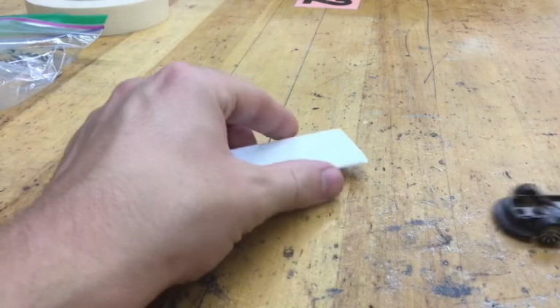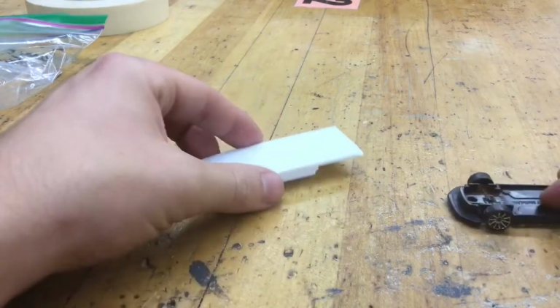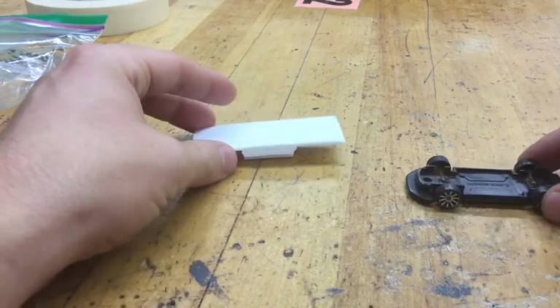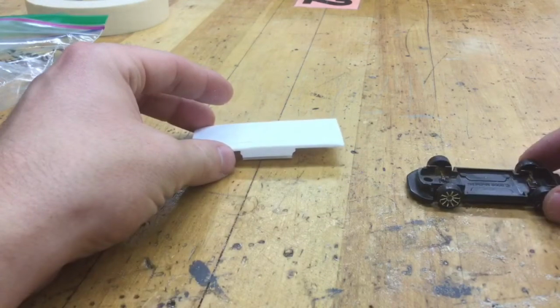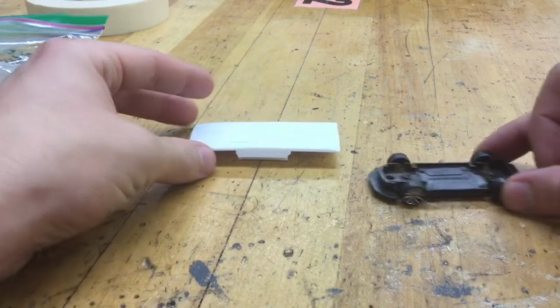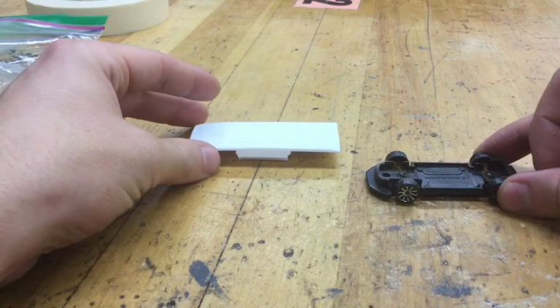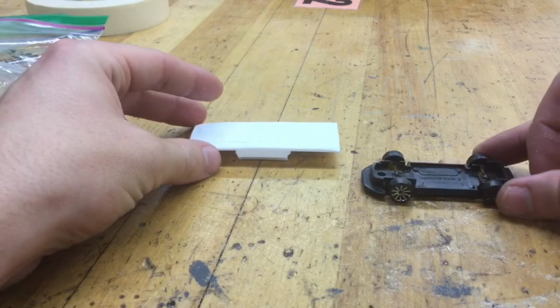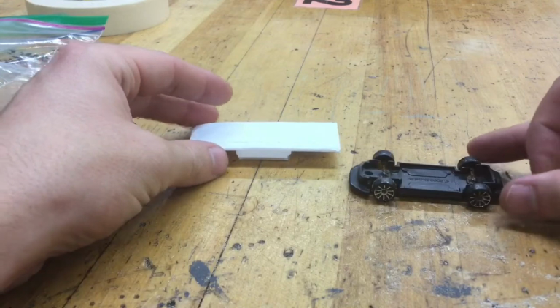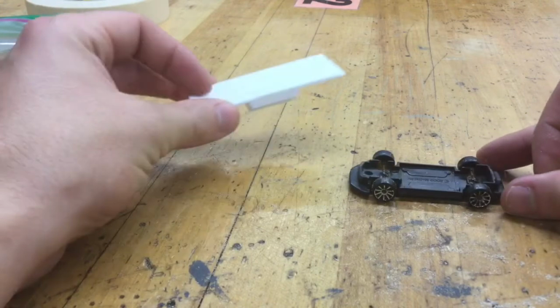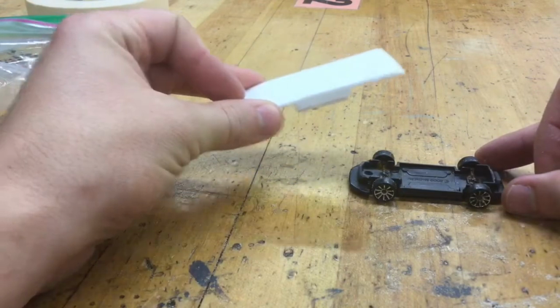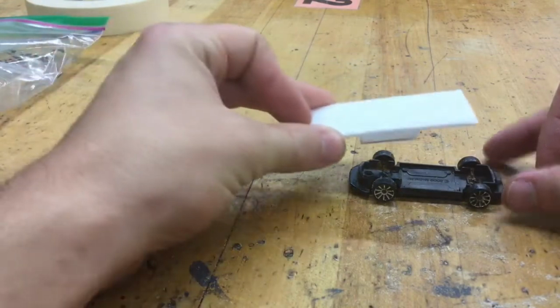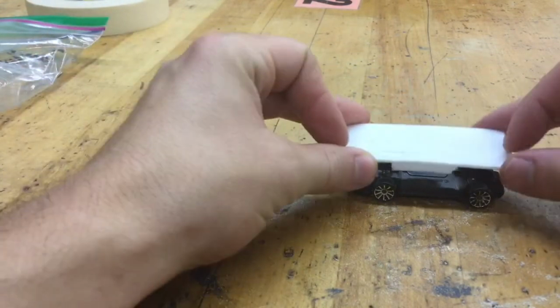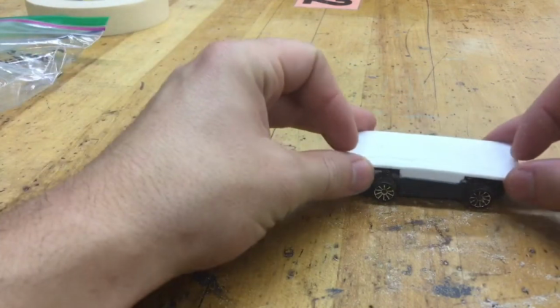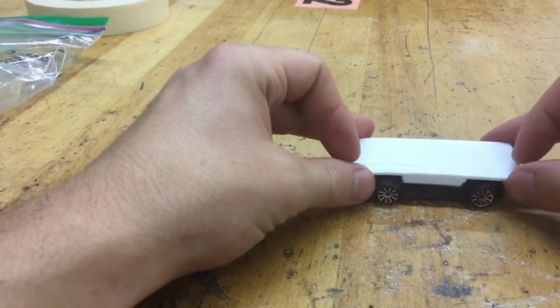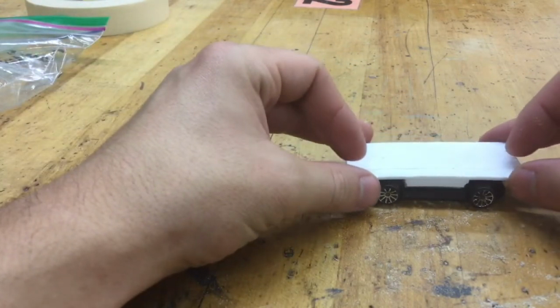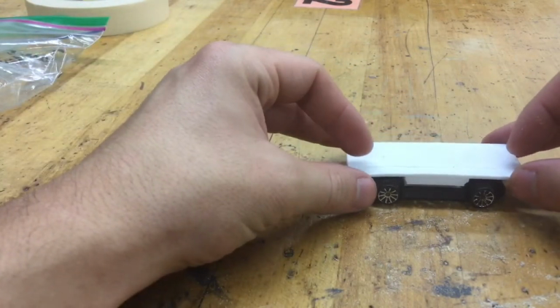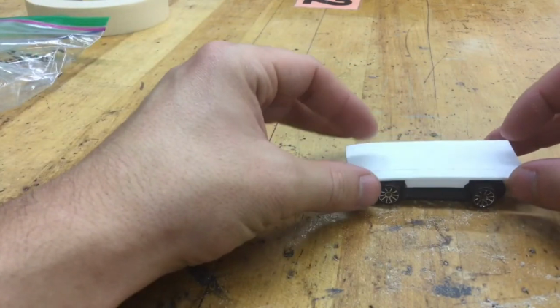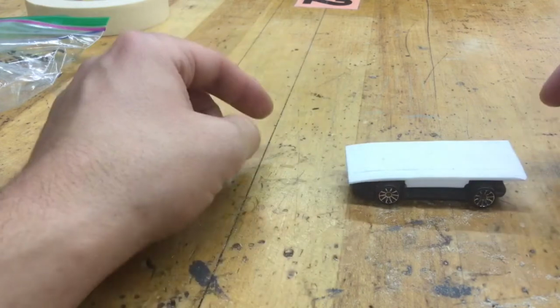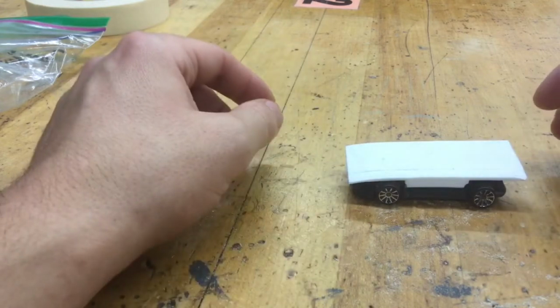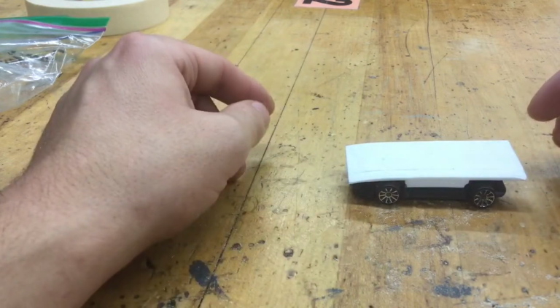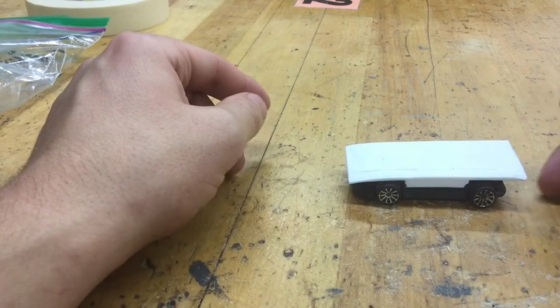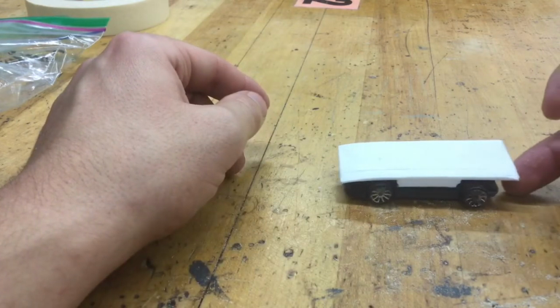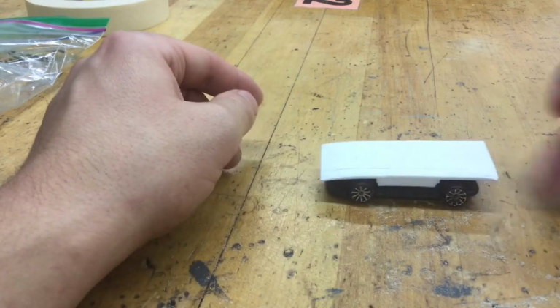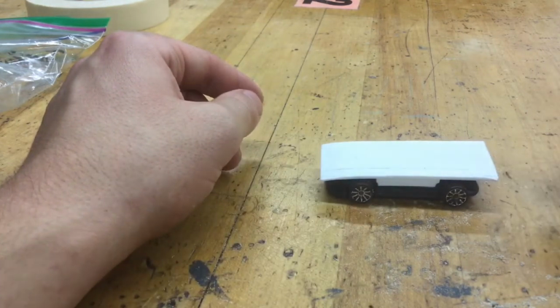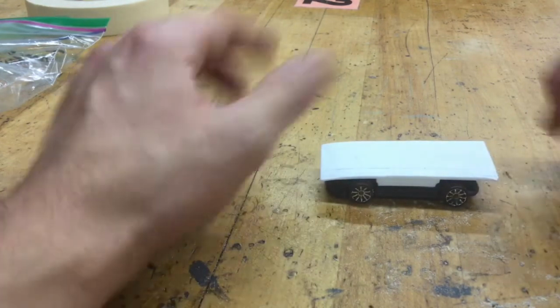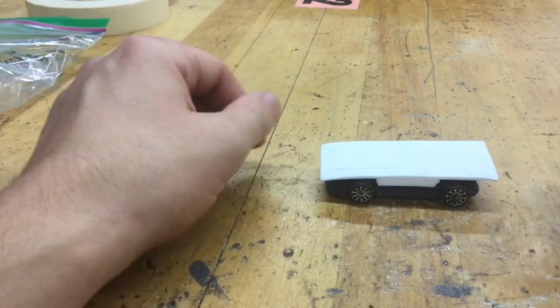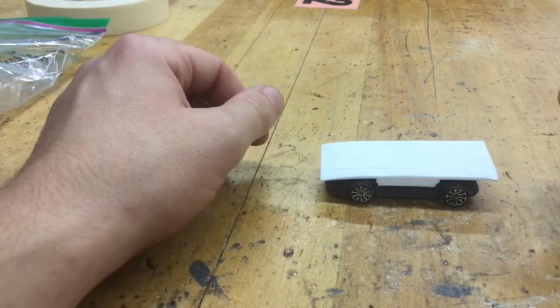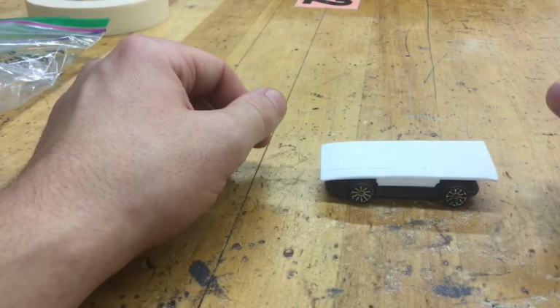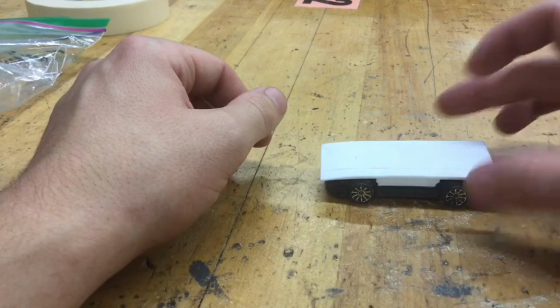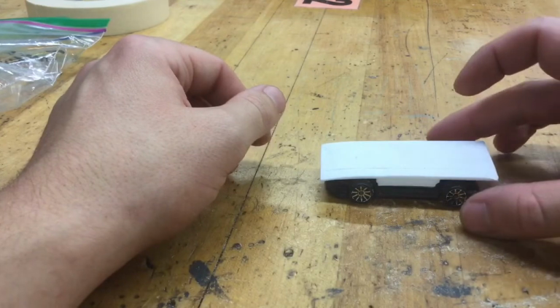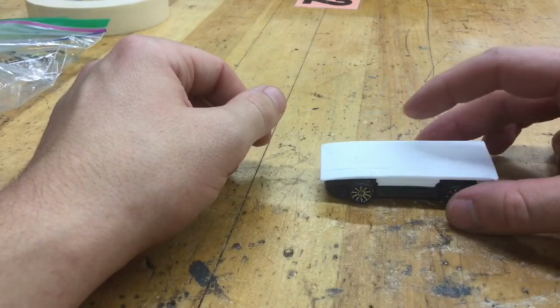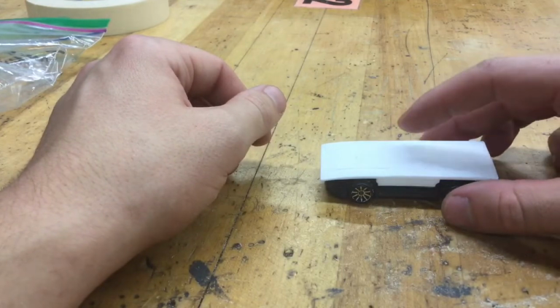We're going to be showing you how to take your platform and put it on top of your car, so that way we have a little area to put your 3D-printed car body on top. Eventually it's going to look like this, but it will be glued together.